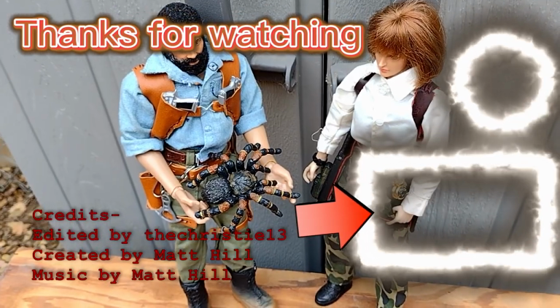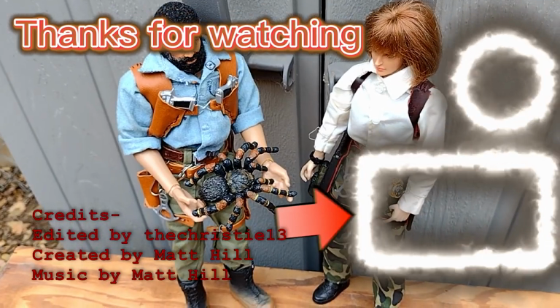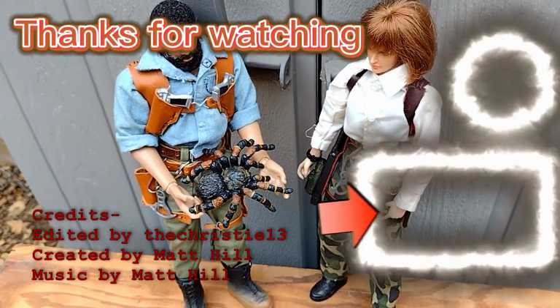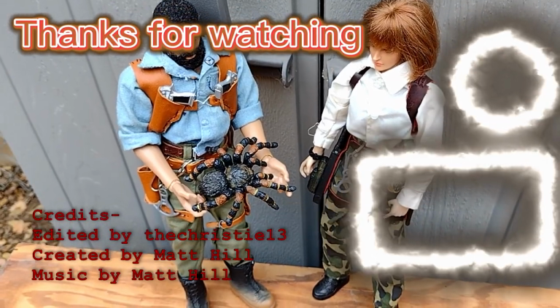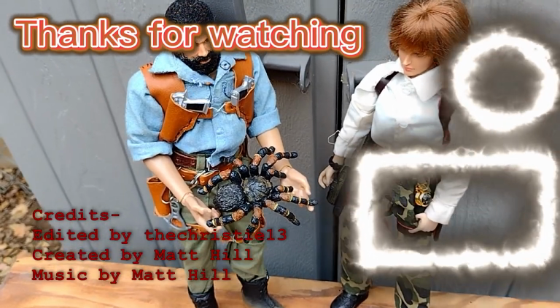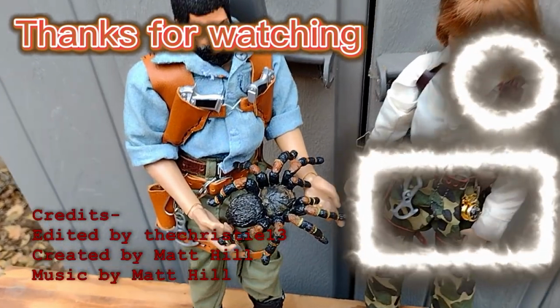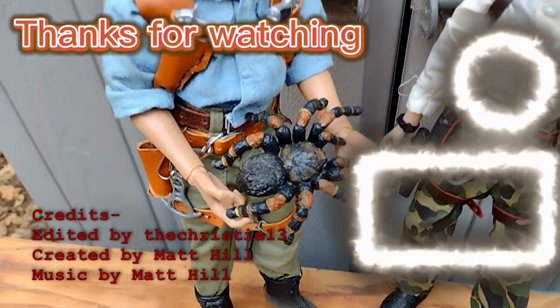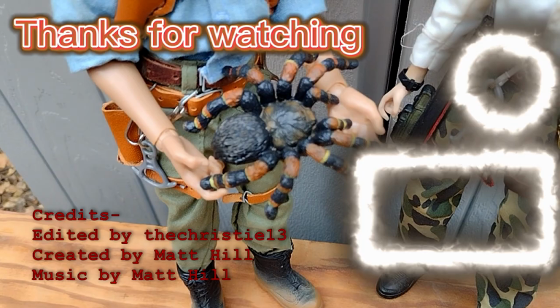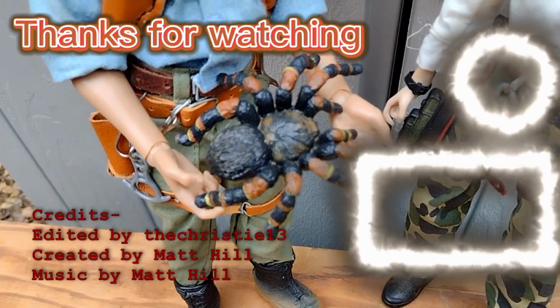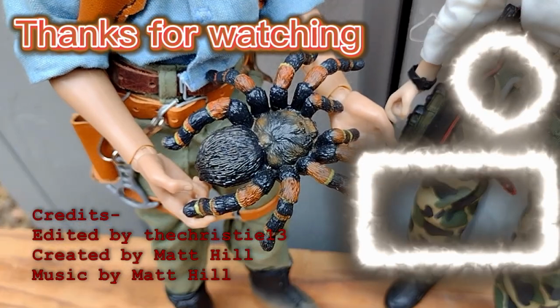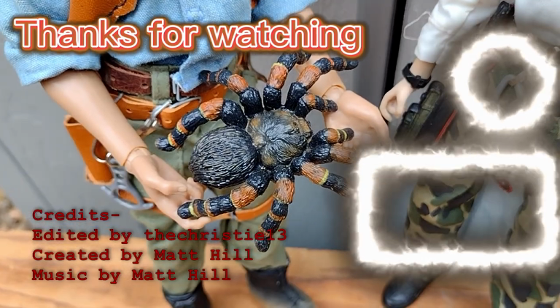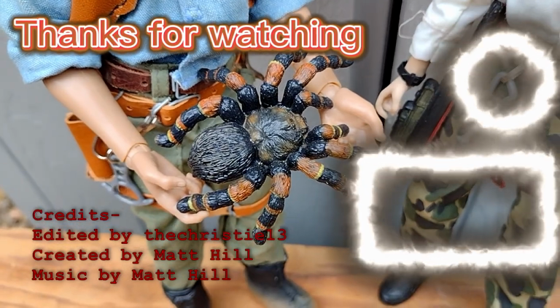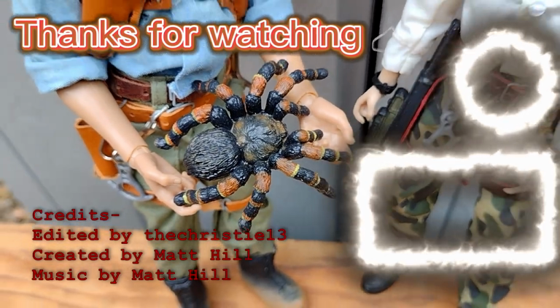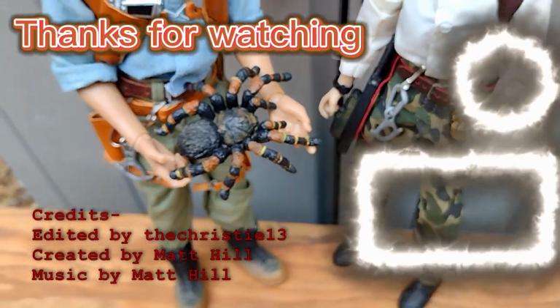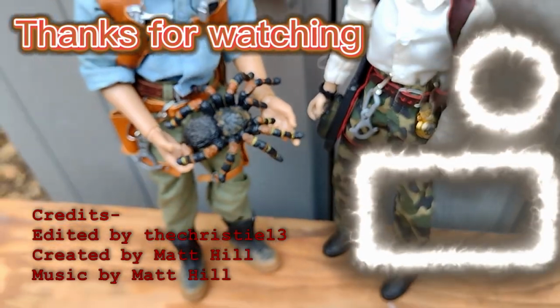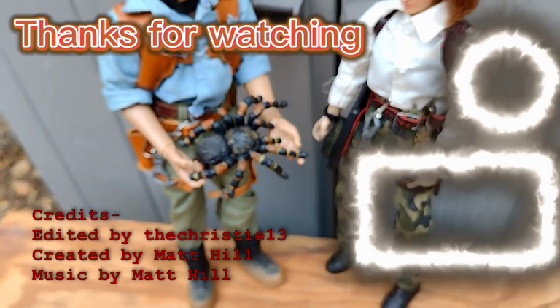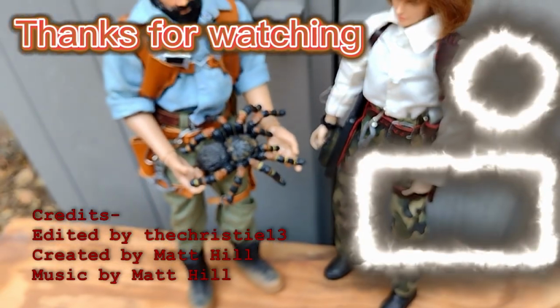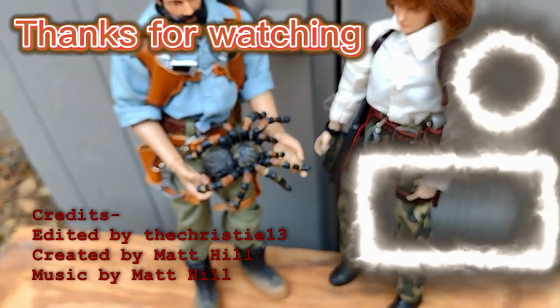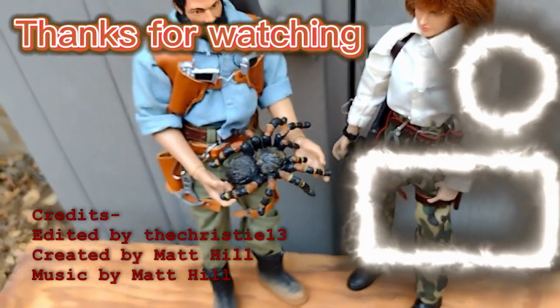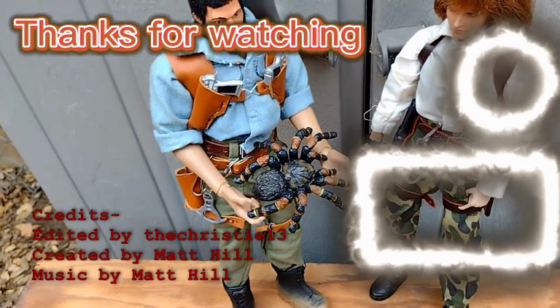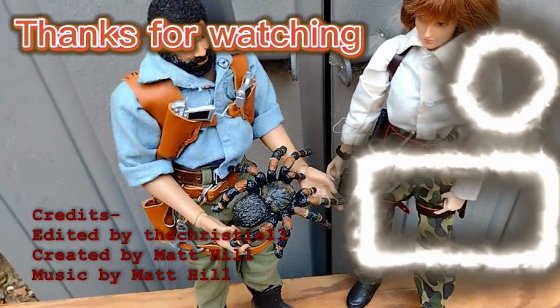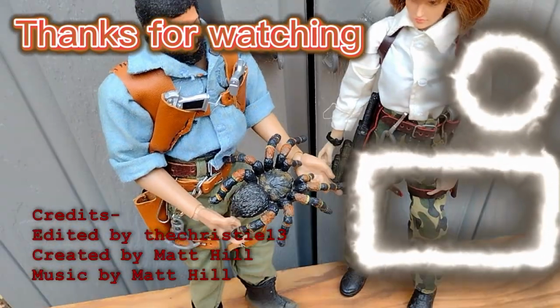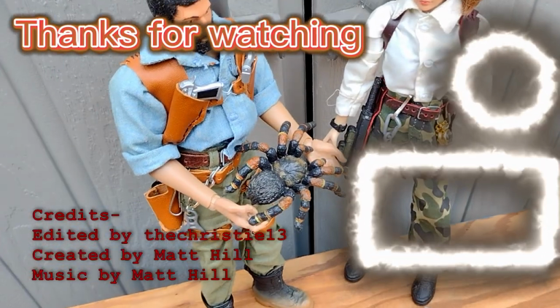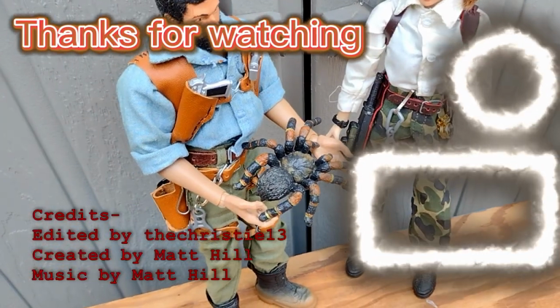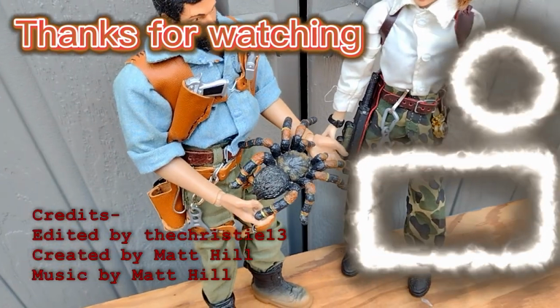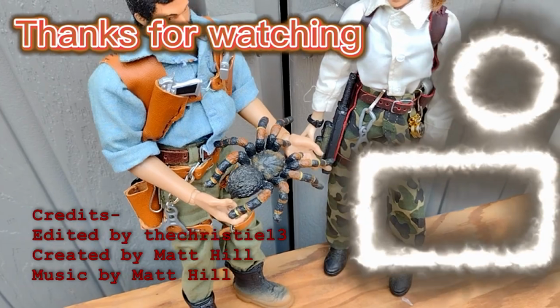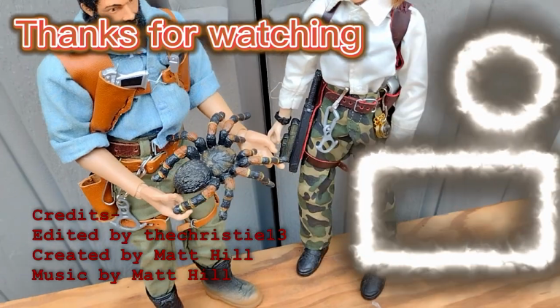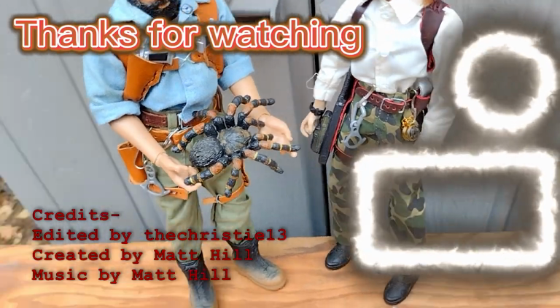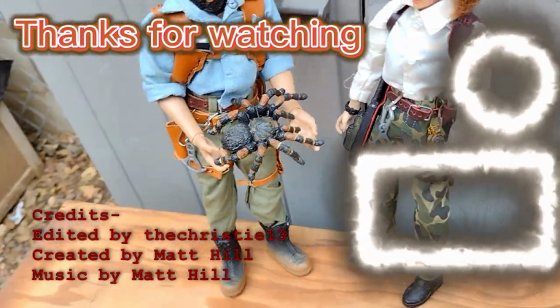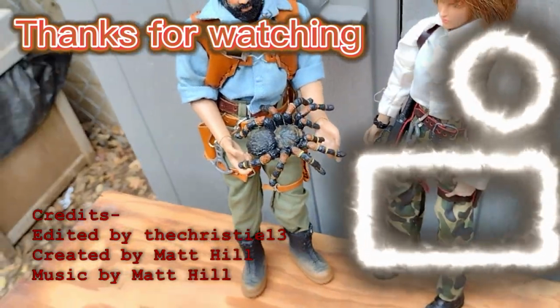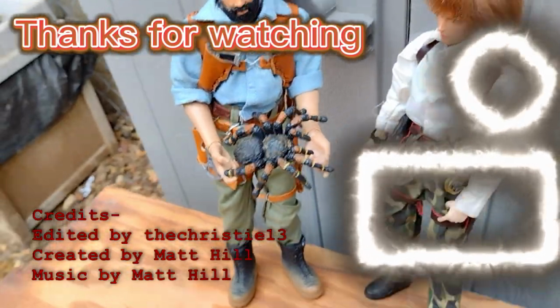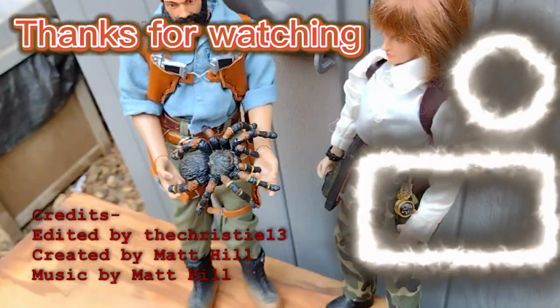If you're not subscribed, please consider subscribing. Thanks for watching — like, share, and comment, it really helps my channel out and I'd really appreciate it. Don't forget to collect, inspire, and create. See you in the next one!